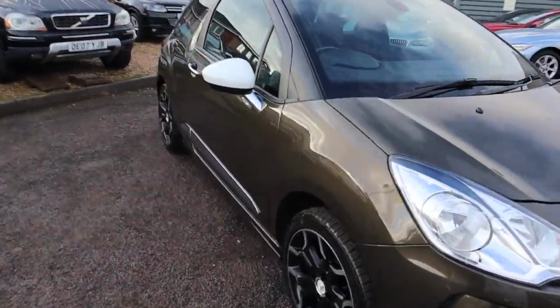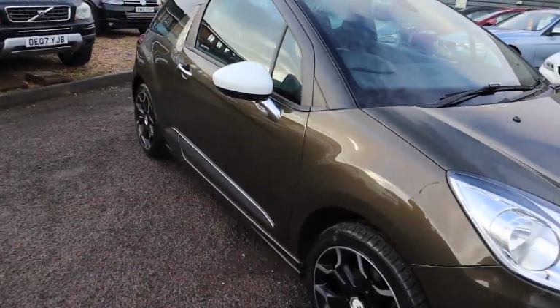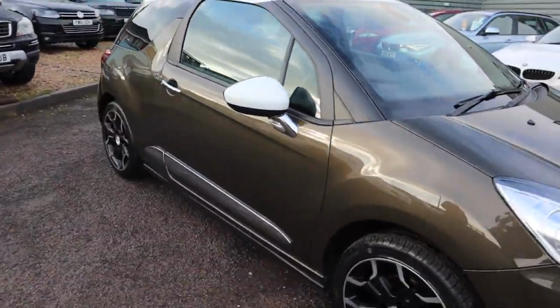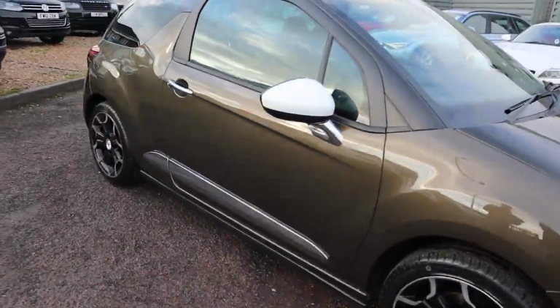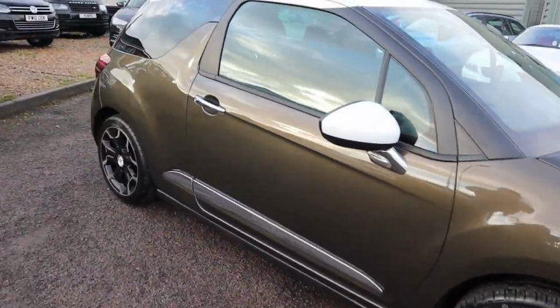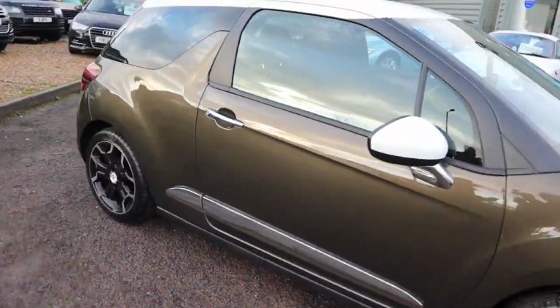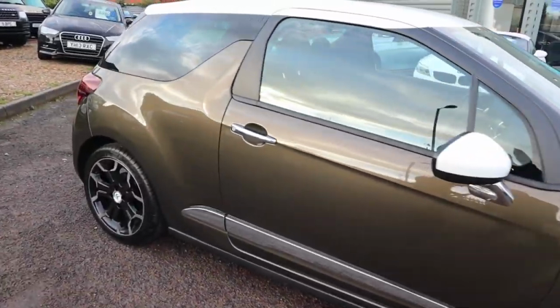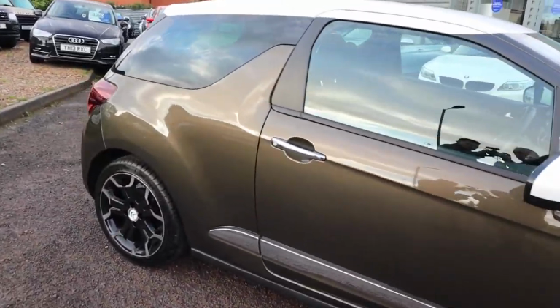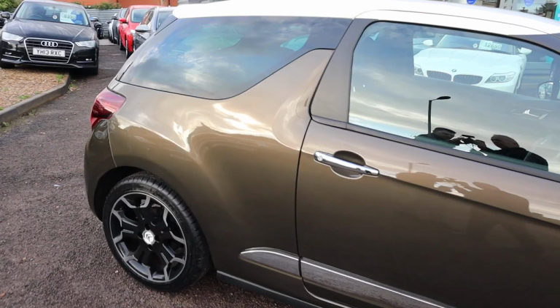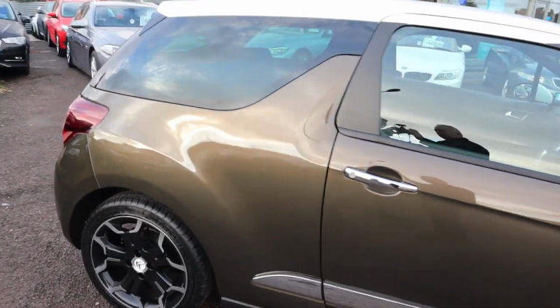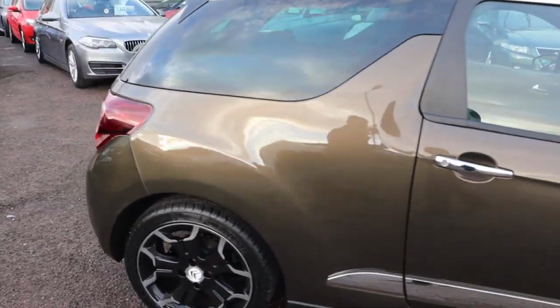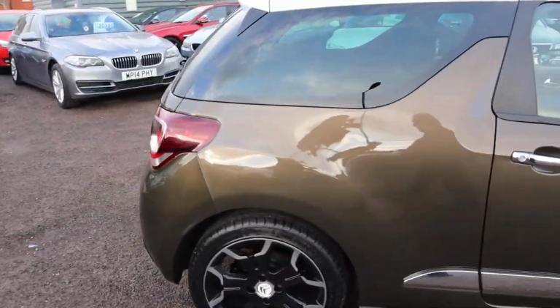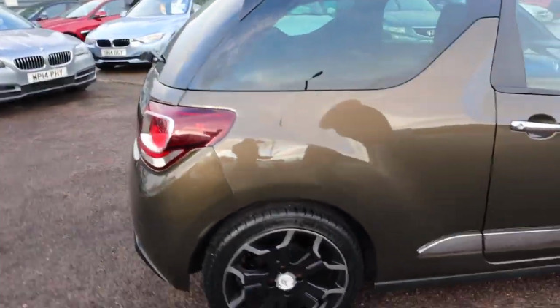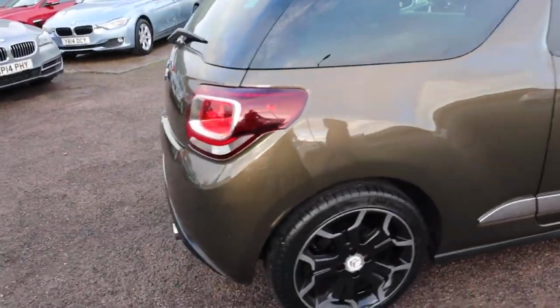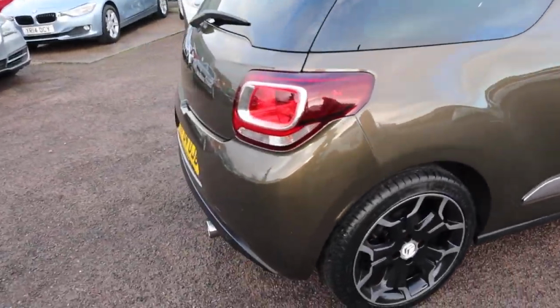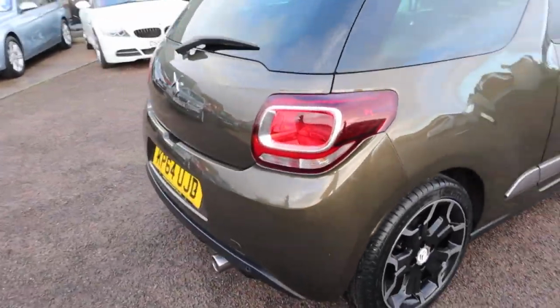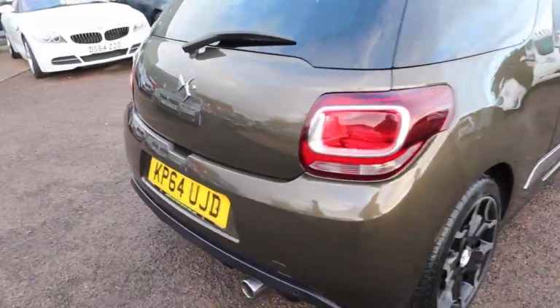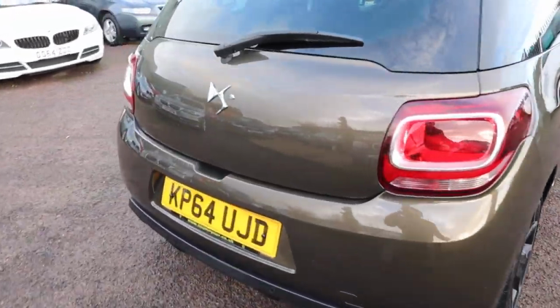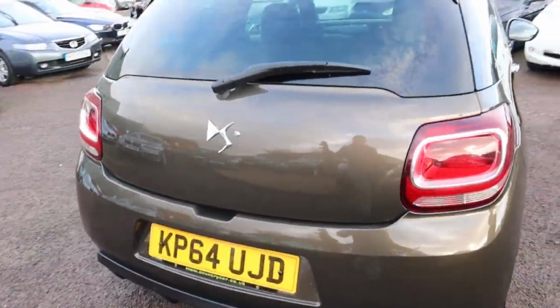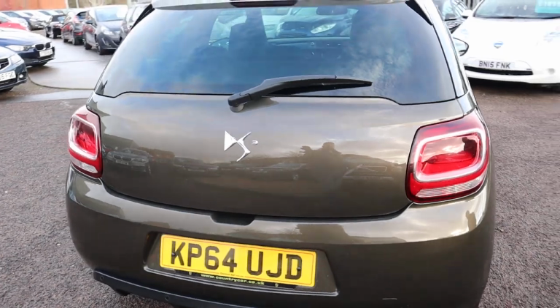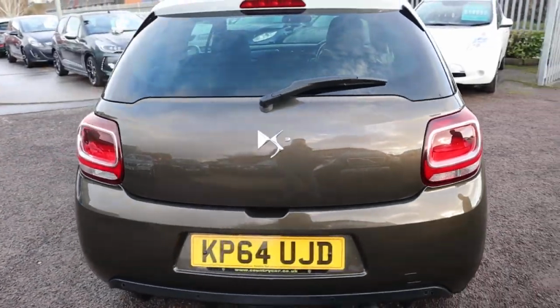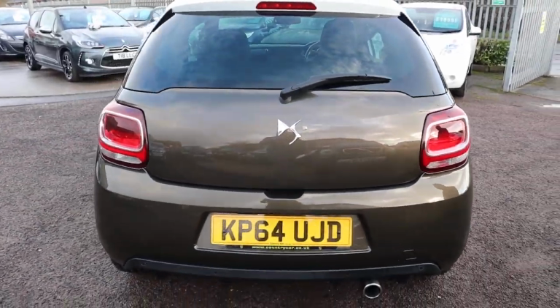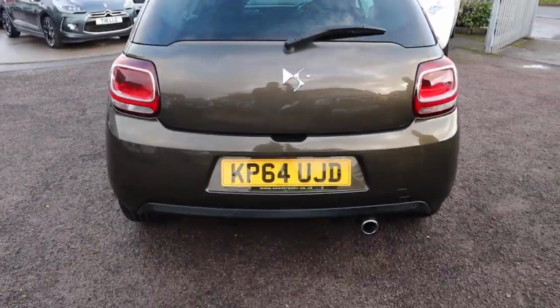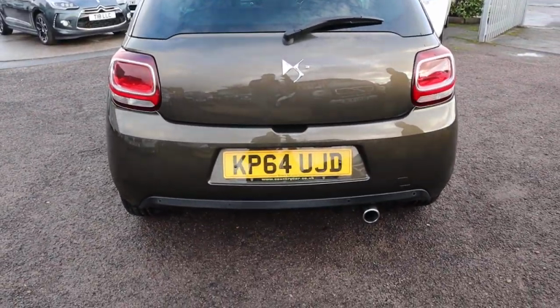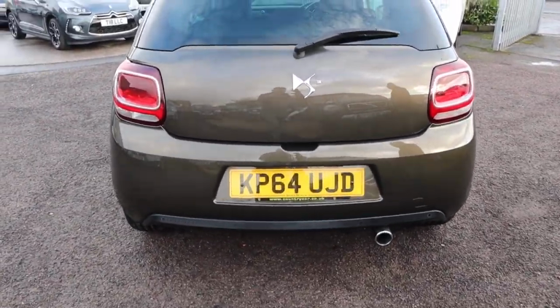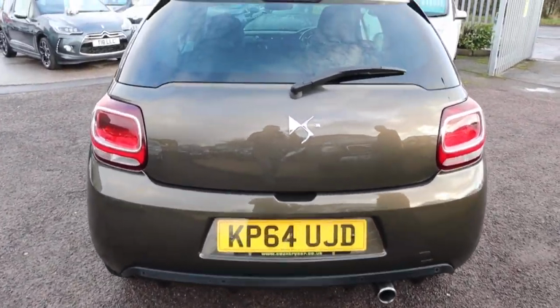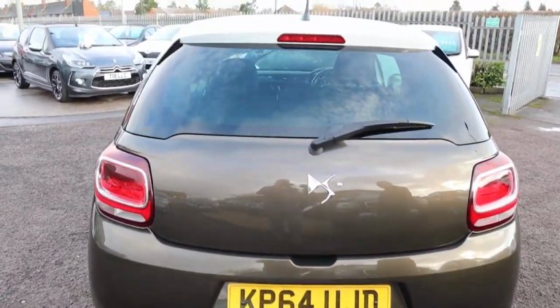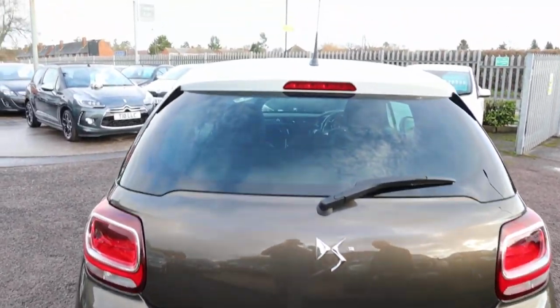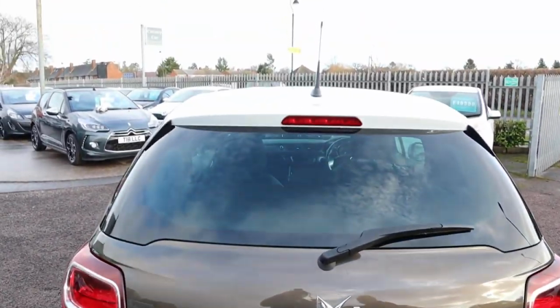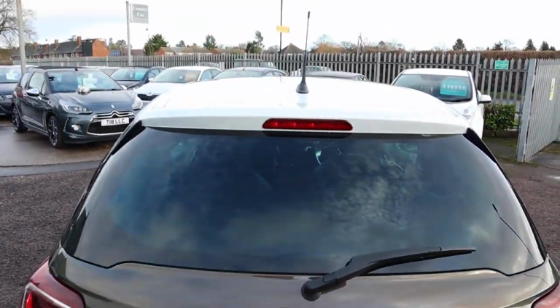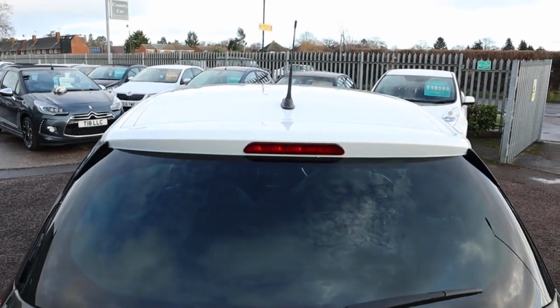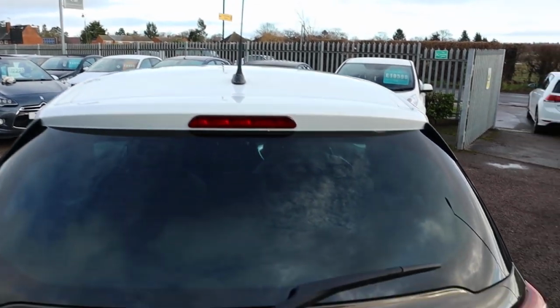So this is bronze, it's a manual. It's done just over 42,000 miles. There's plenty of spec on this car — I'd recommend having a look at it through the website at countrycar.co.uk.